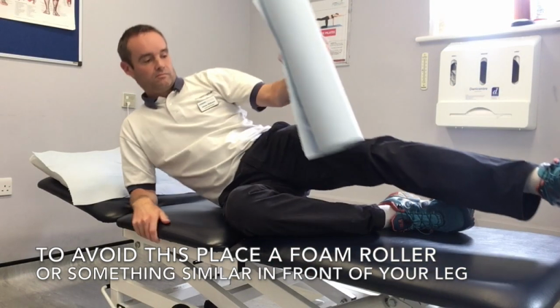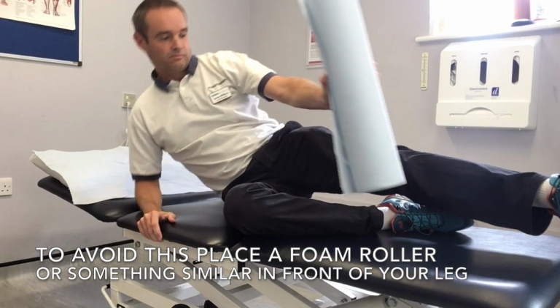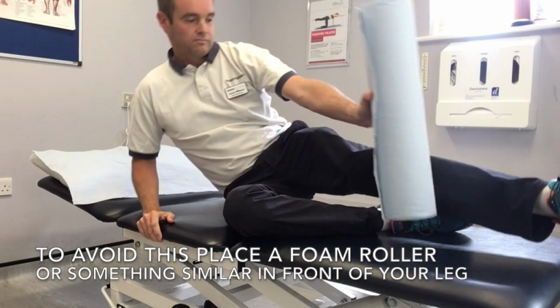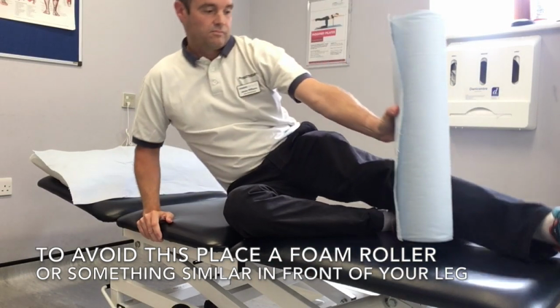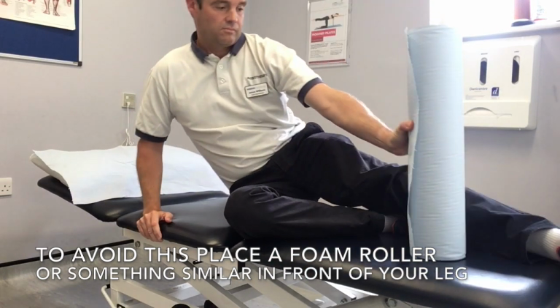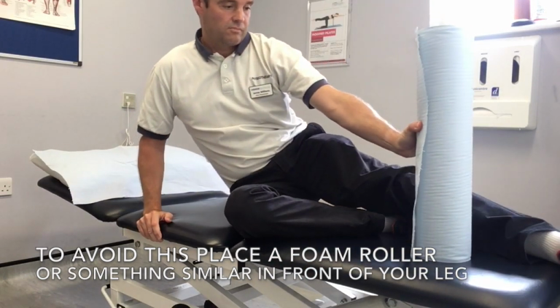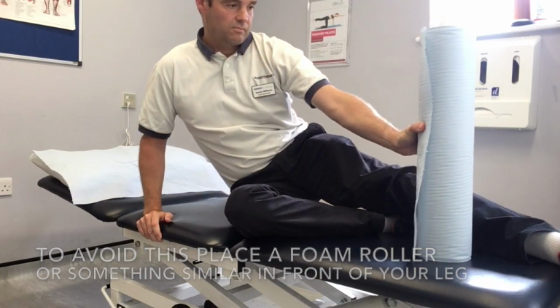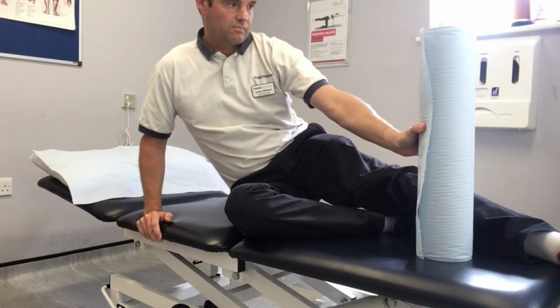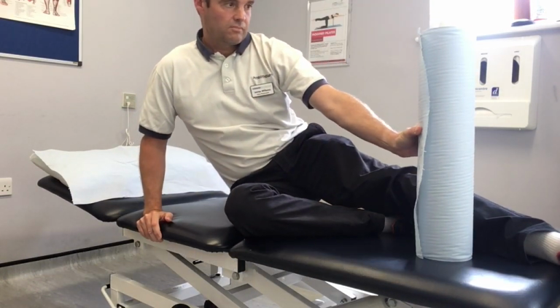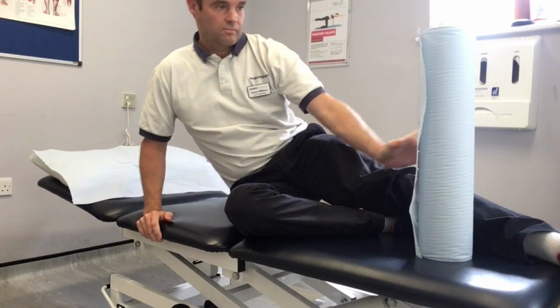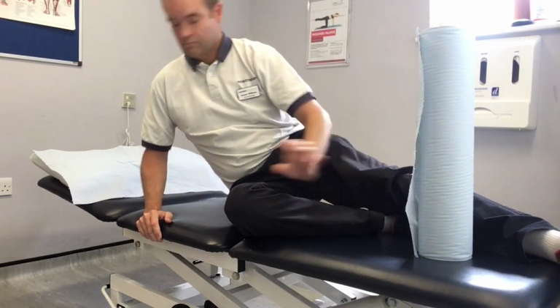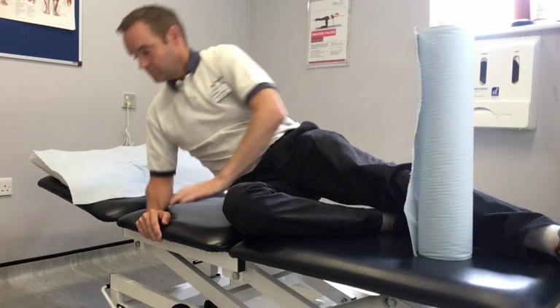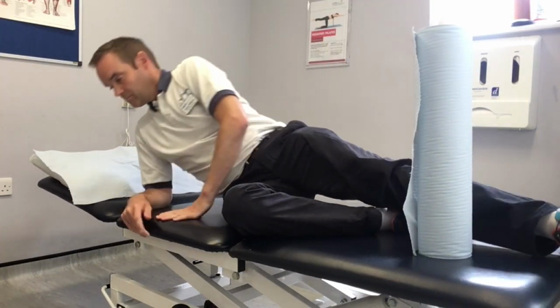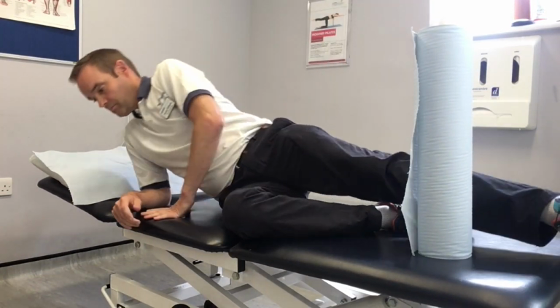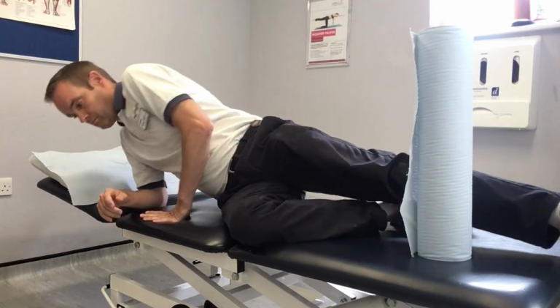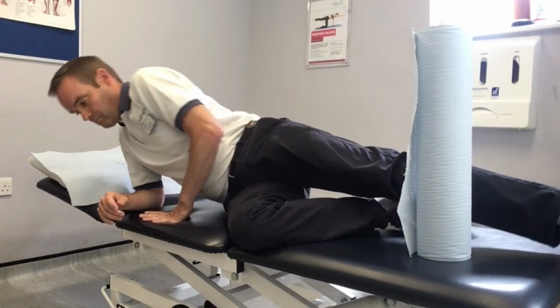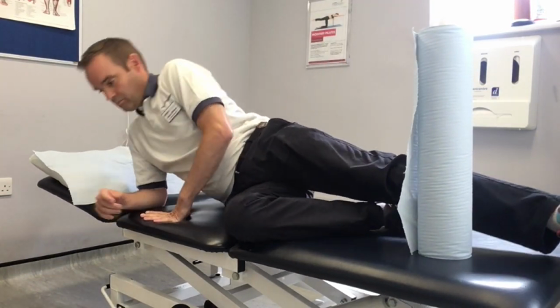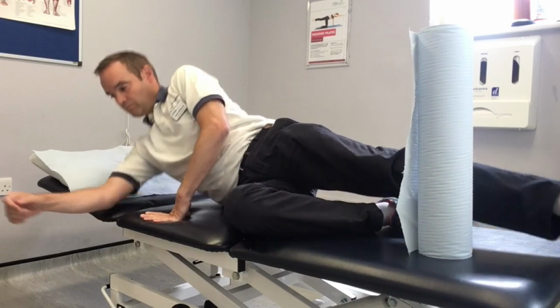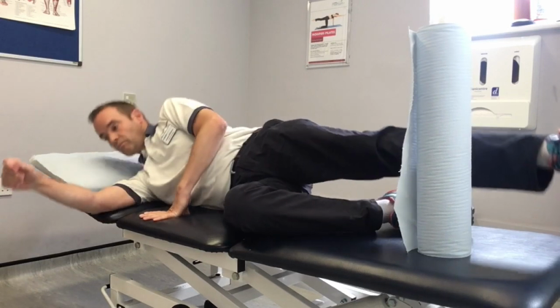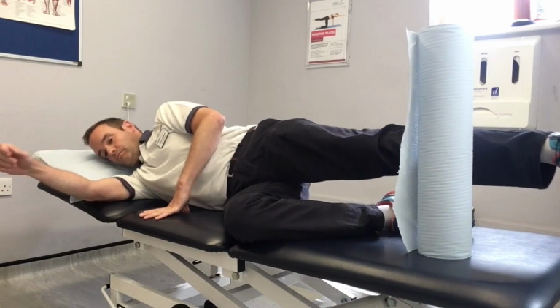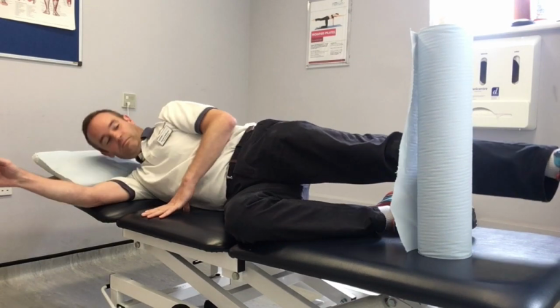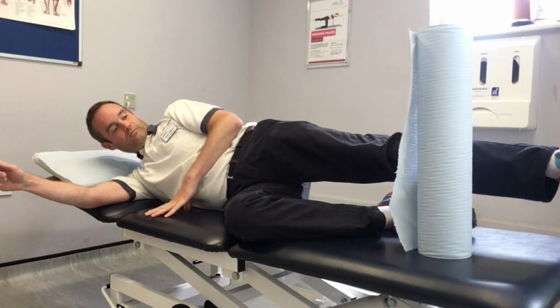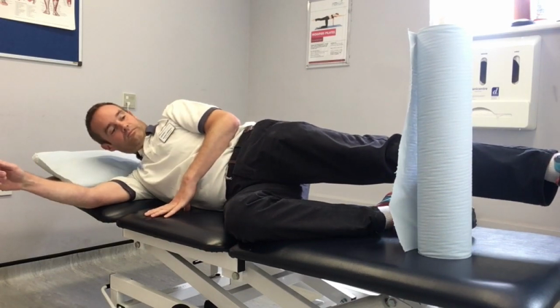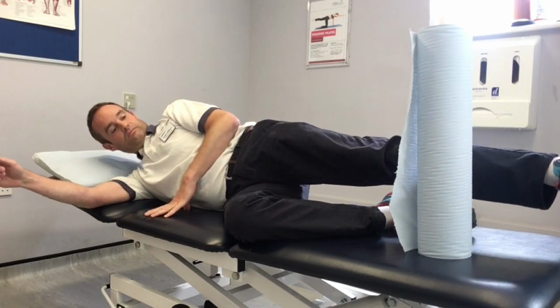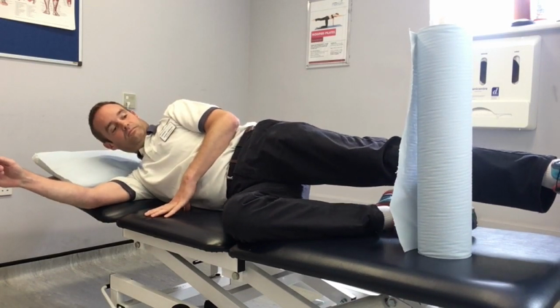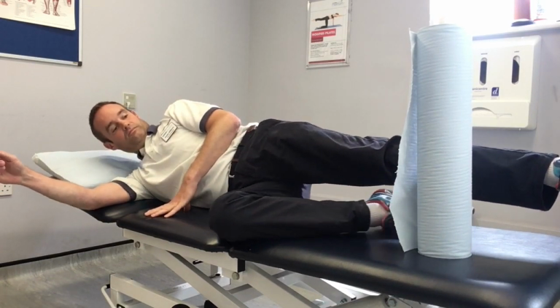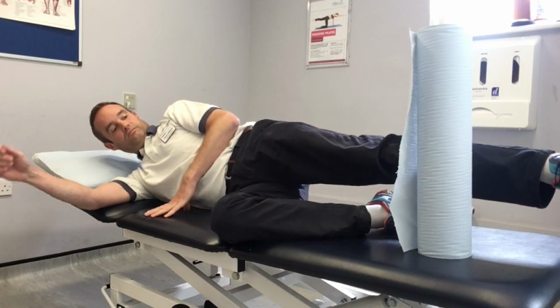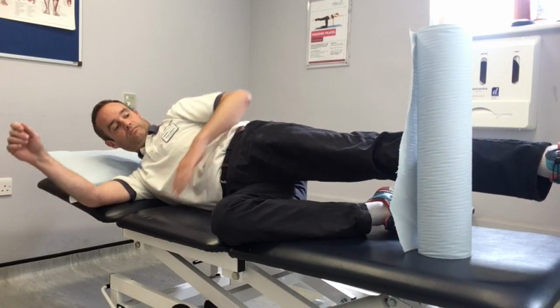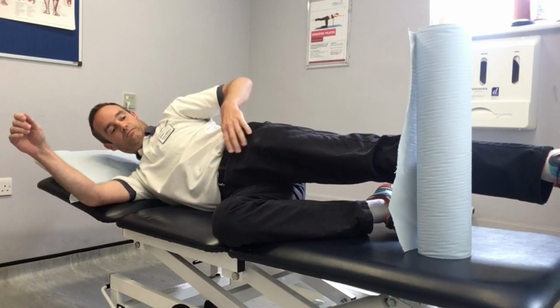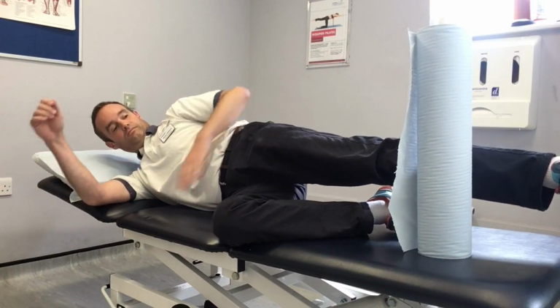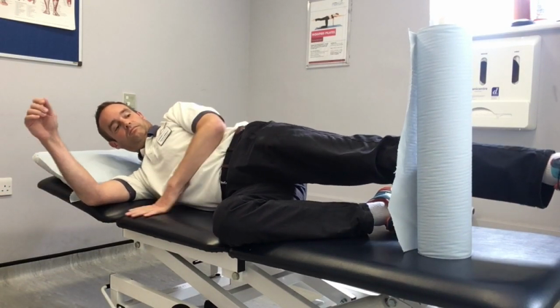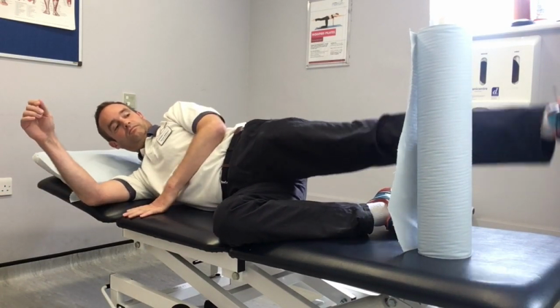You want to do about two sets of 10 or 20 repetitions, and this should be in combination with other exercises as guided by your therapist.